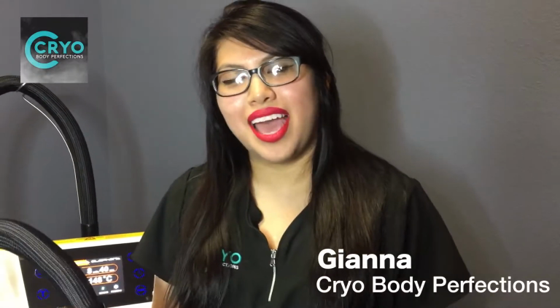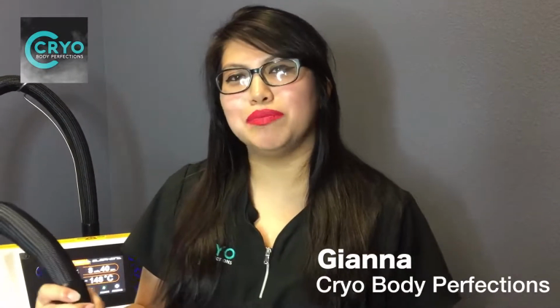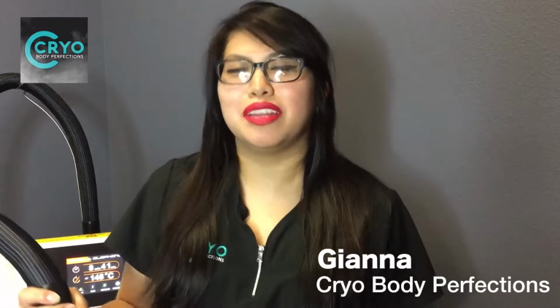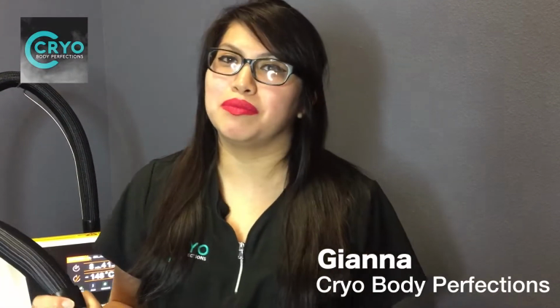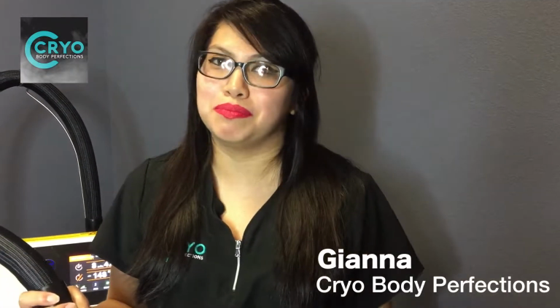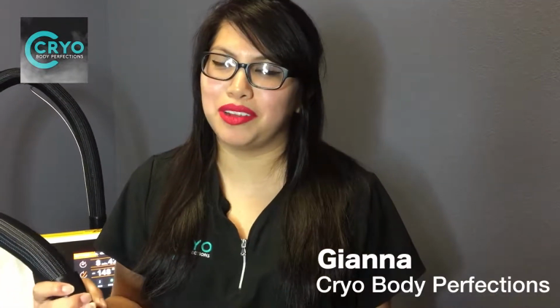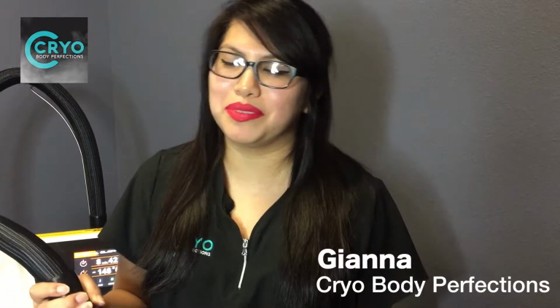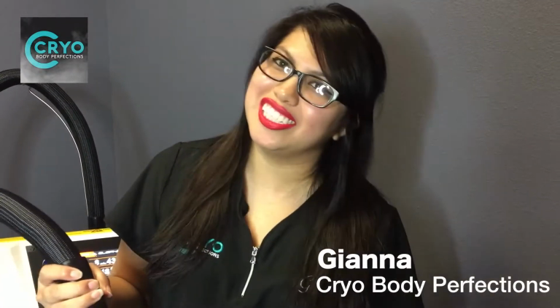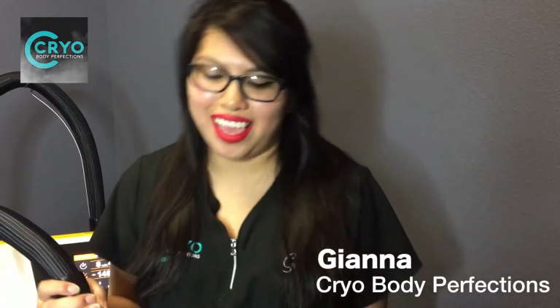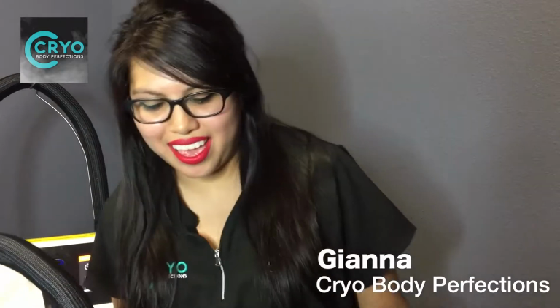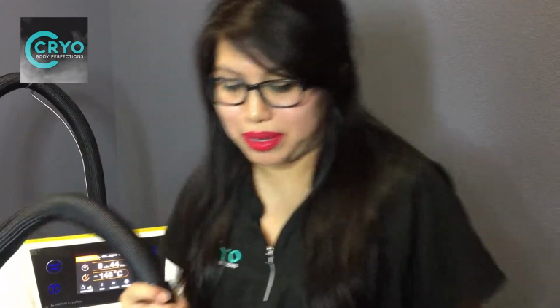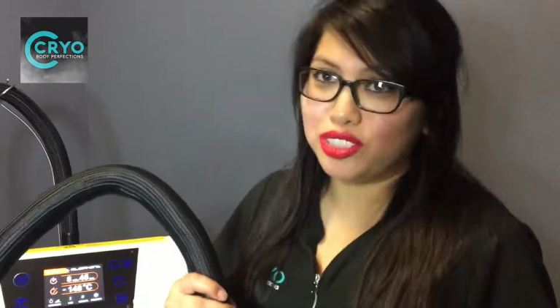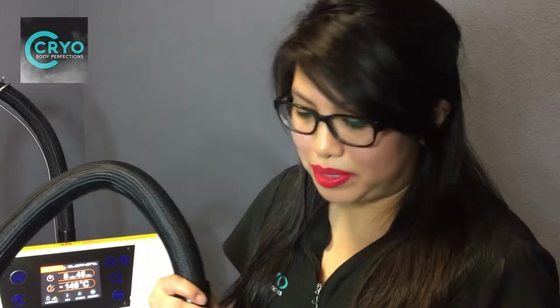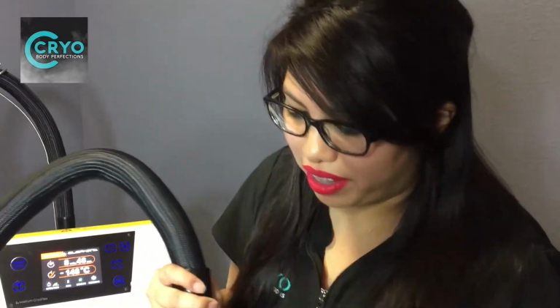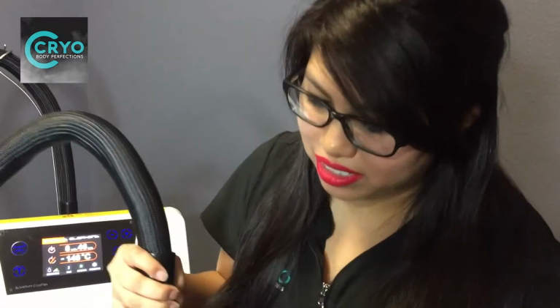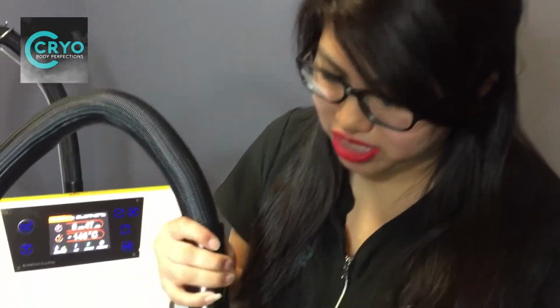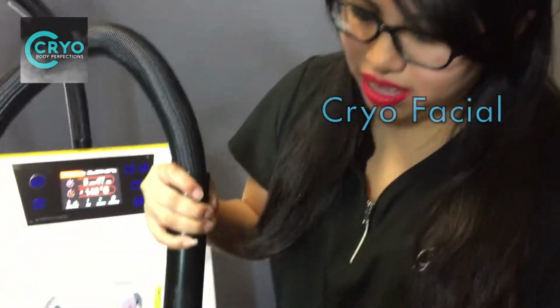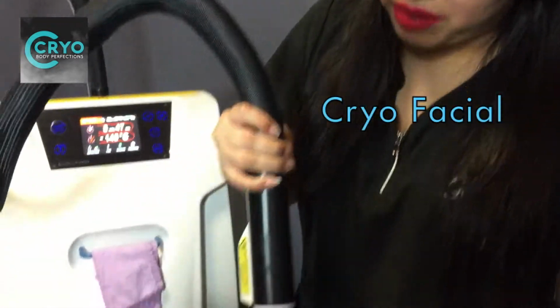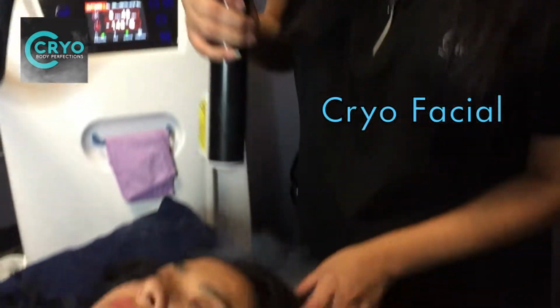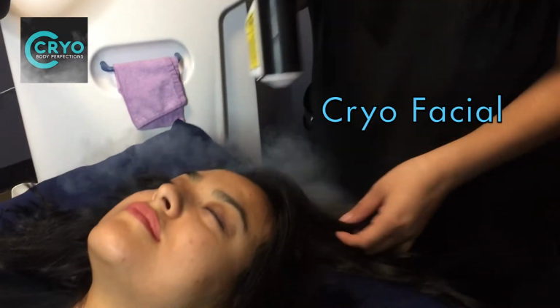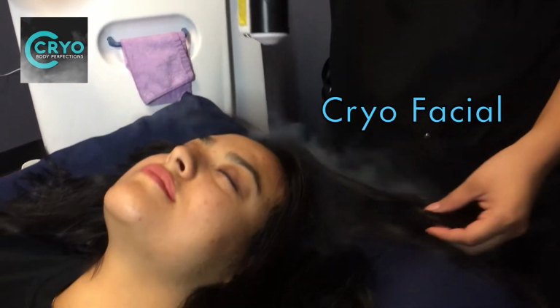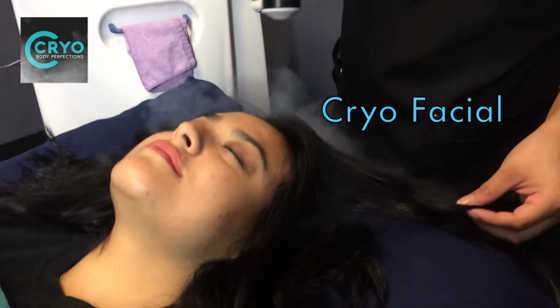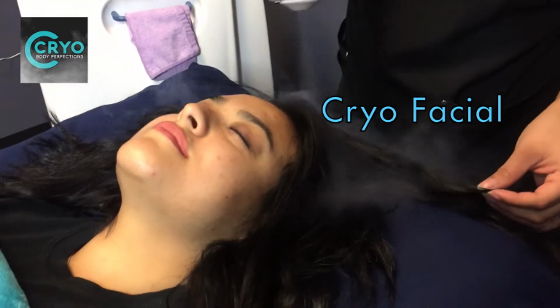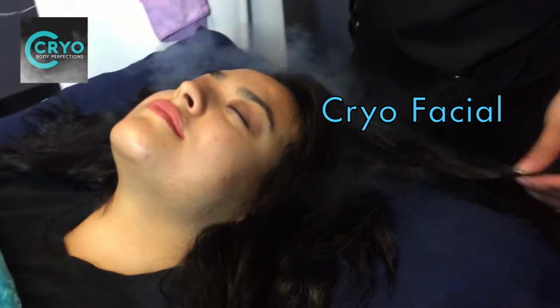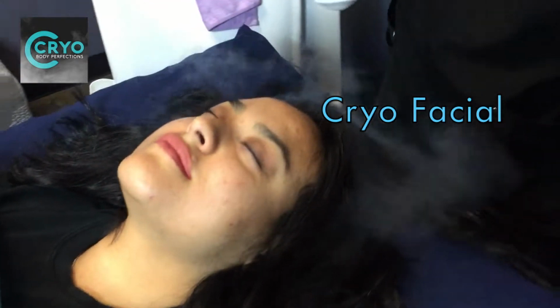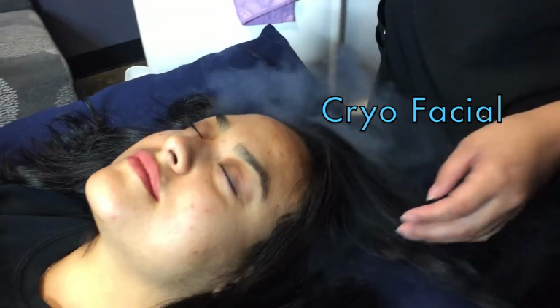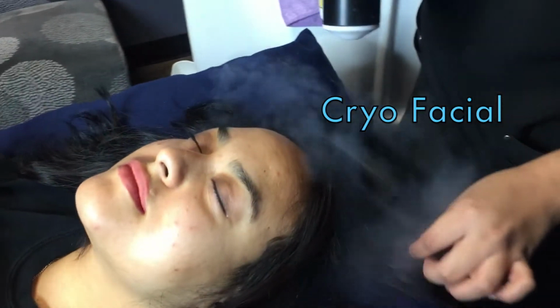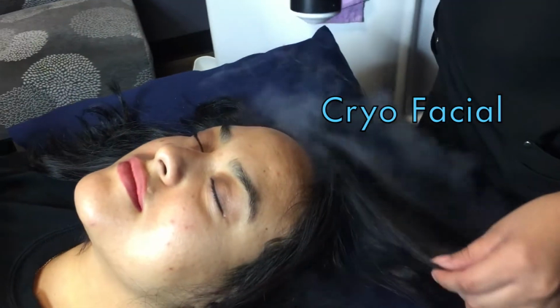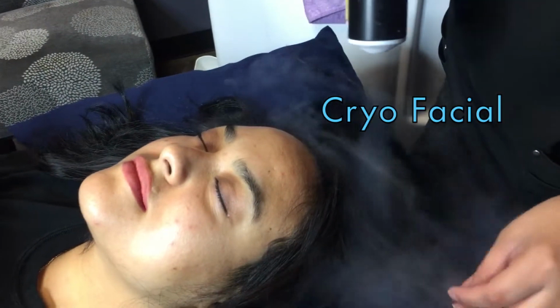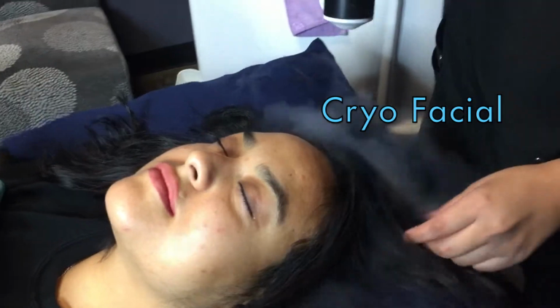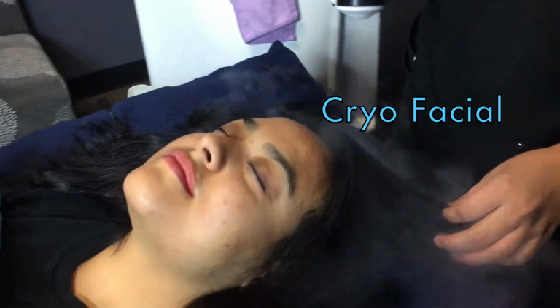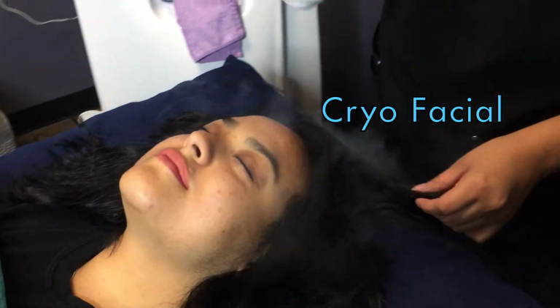Hi, I'm Gianna and I'm here with Cryo Body Perfections. What I'm about to do is a cryofacial on myself. What it is is a non-invasive alternative to Botox — no one really wants to go under the knife or put any chemicals in their face.